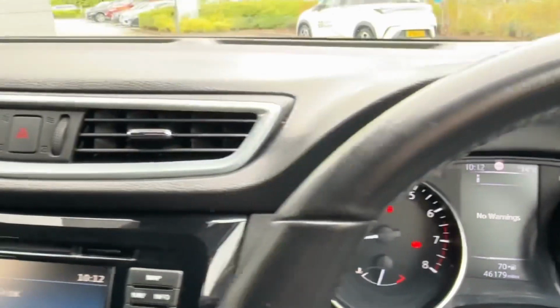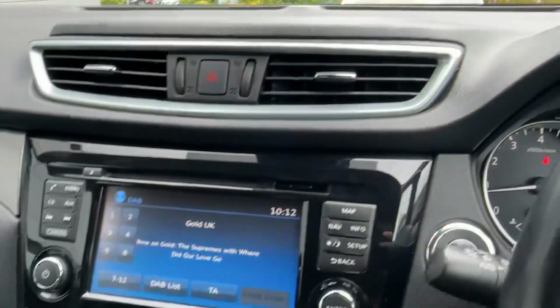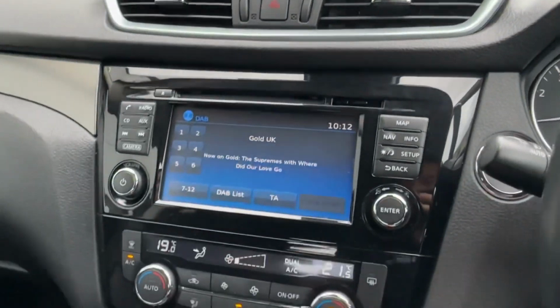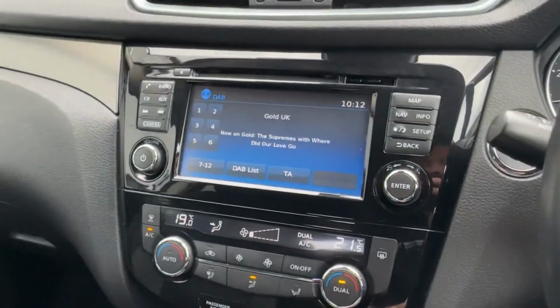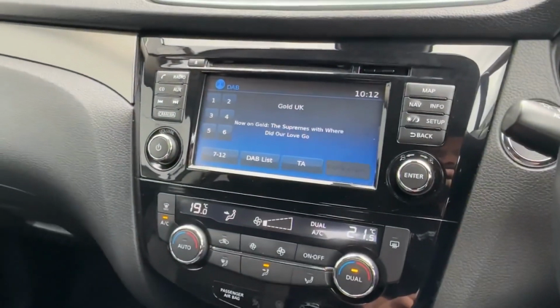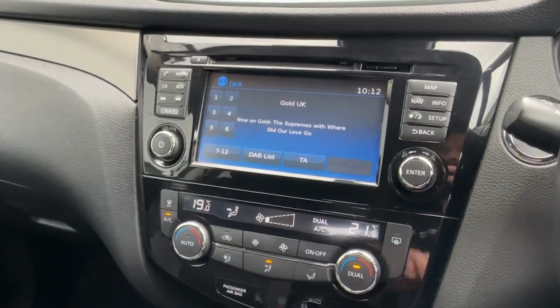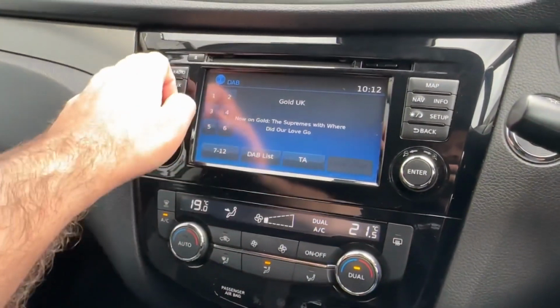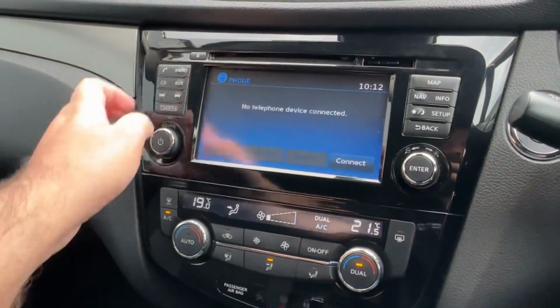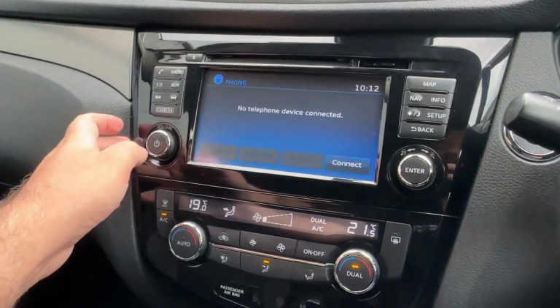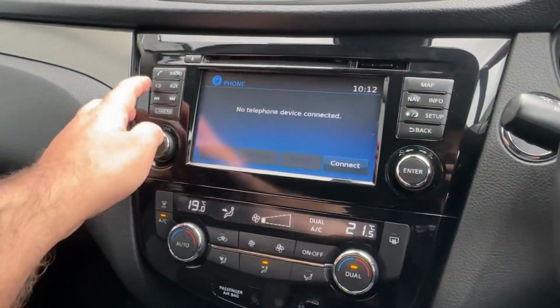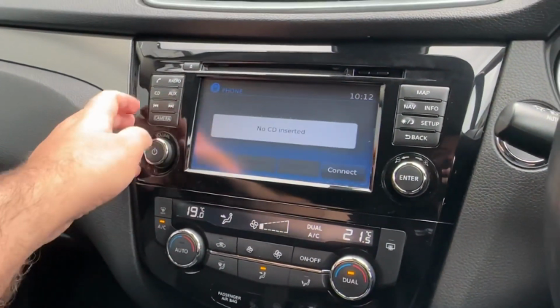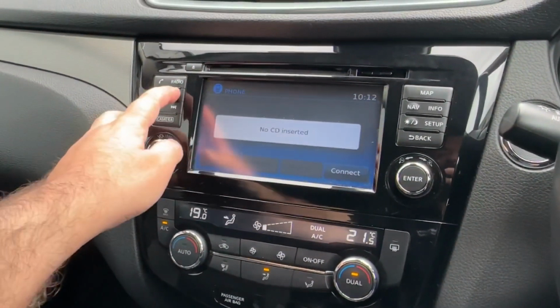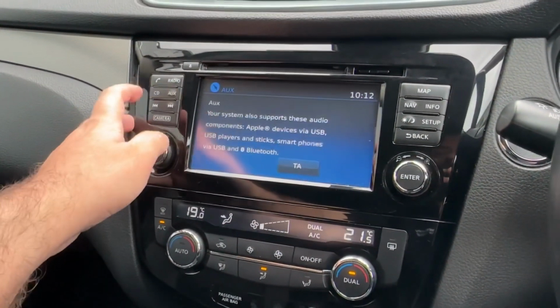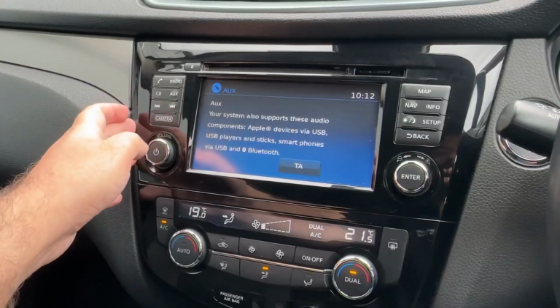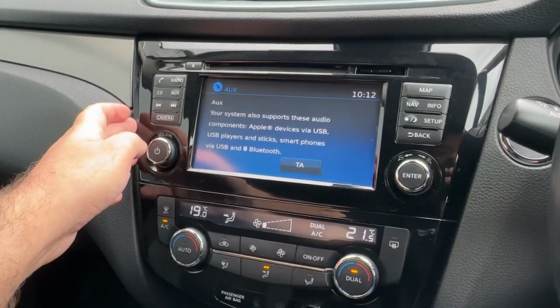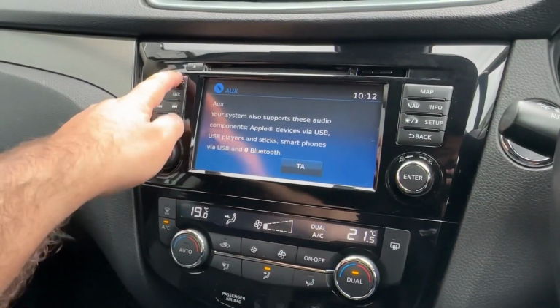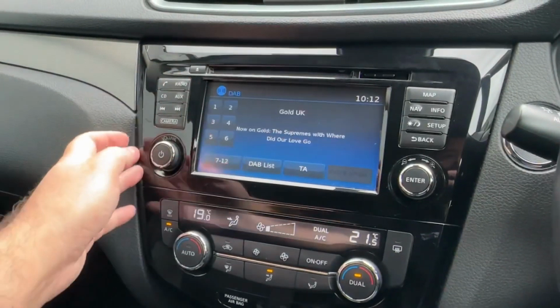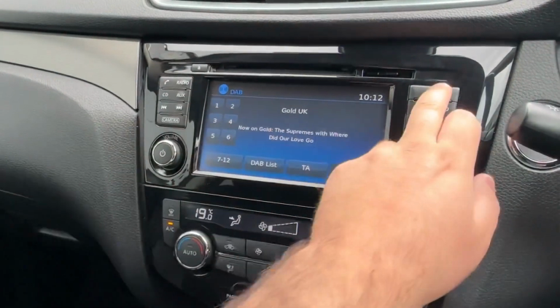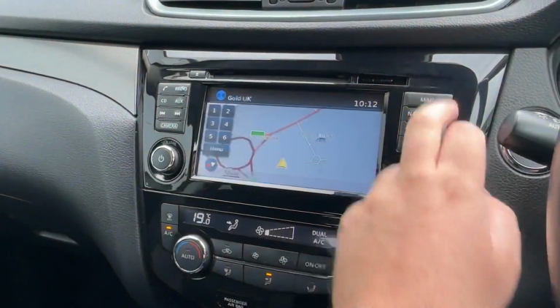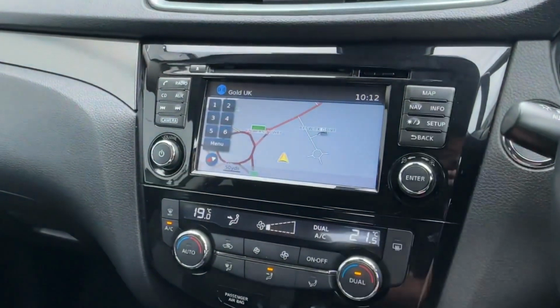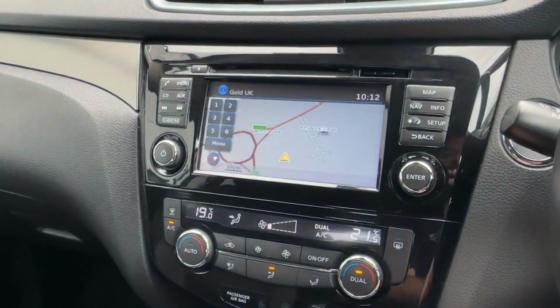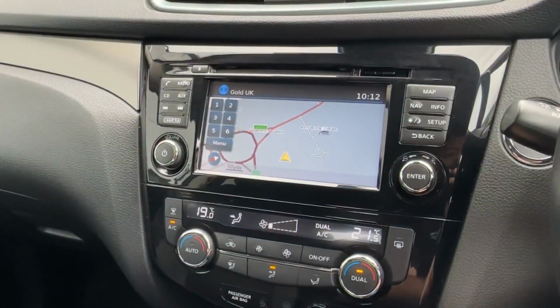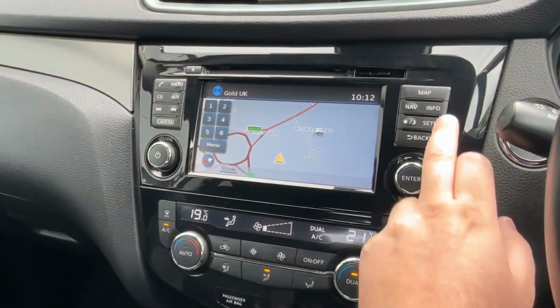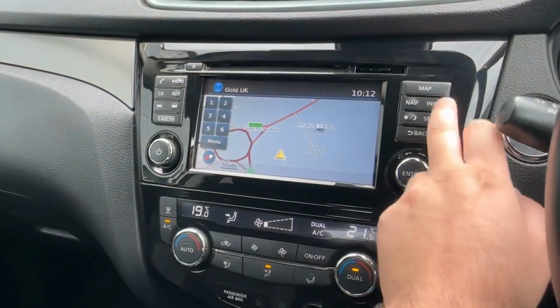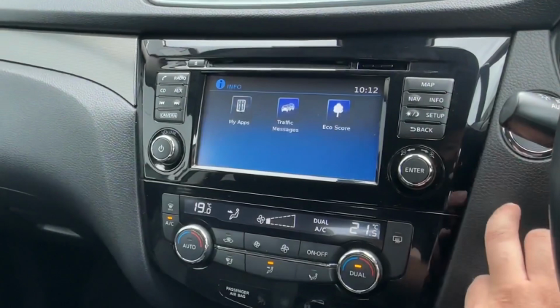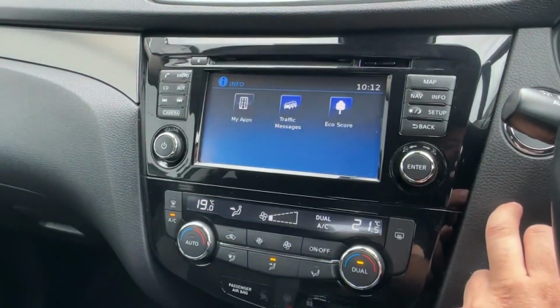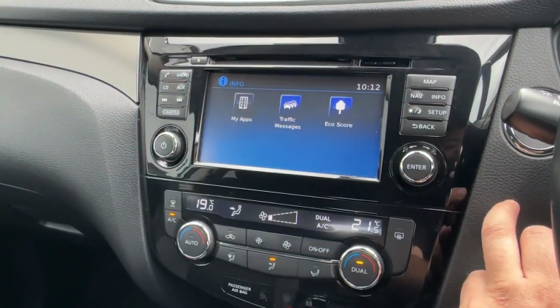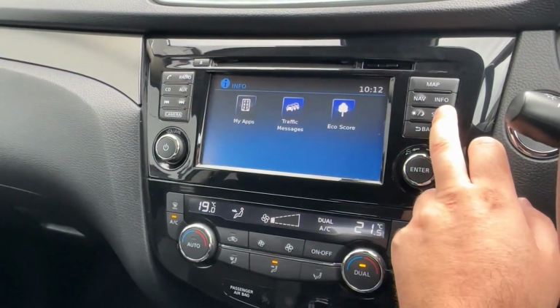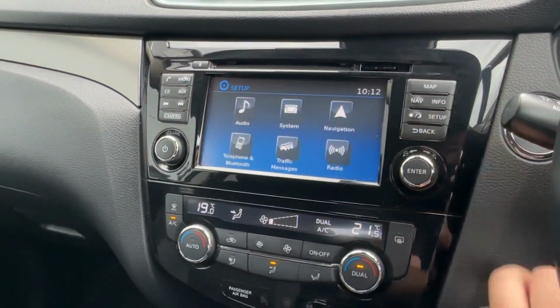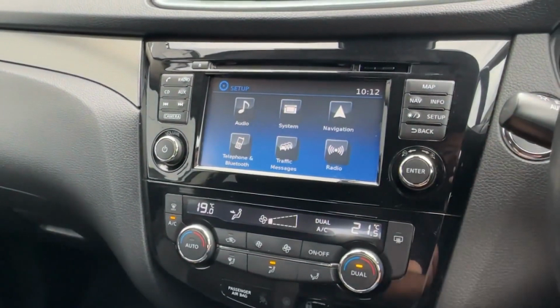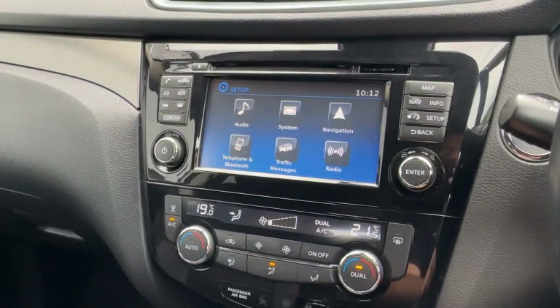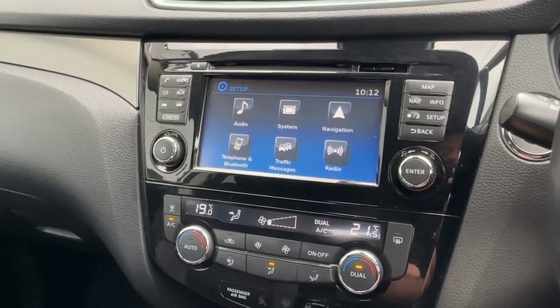Whilst in the centre, a 7-inch touchscreen features manual shortcuts on either side. There's DAB digital radio with easy-to-use CD and auxiliary inputs, as well as Bluetooth connectivity. Additionally, built-in sat-nav will make sure you never get lost, and a number of apps are also available.